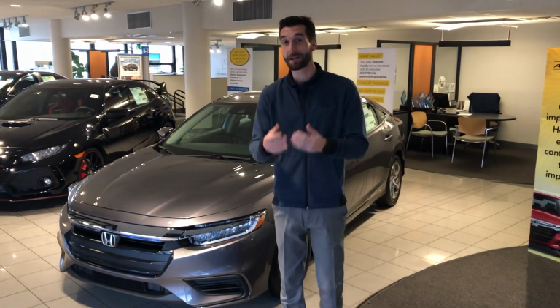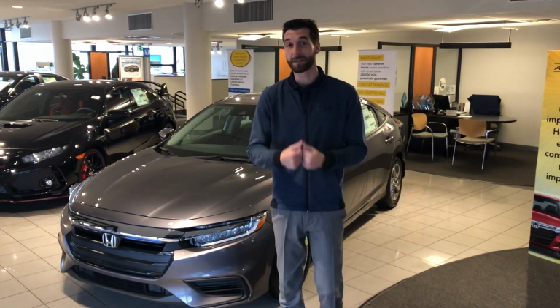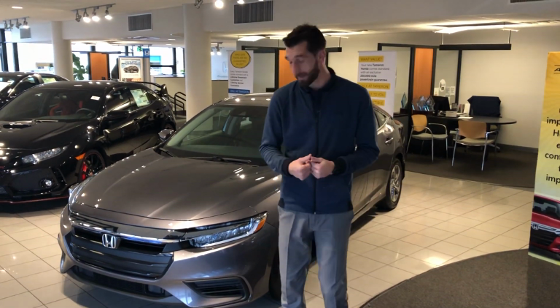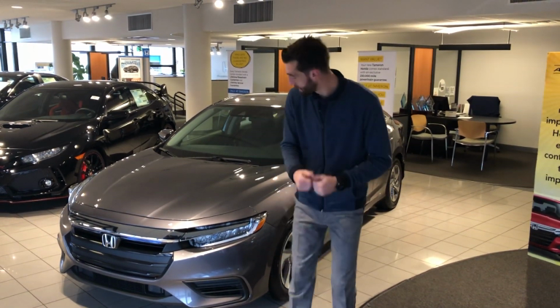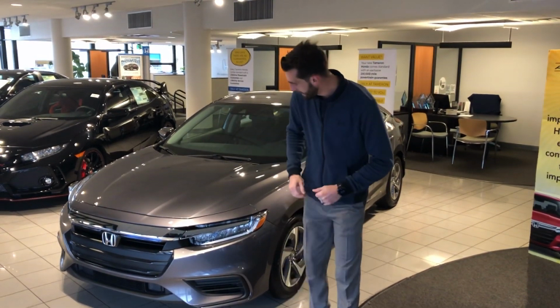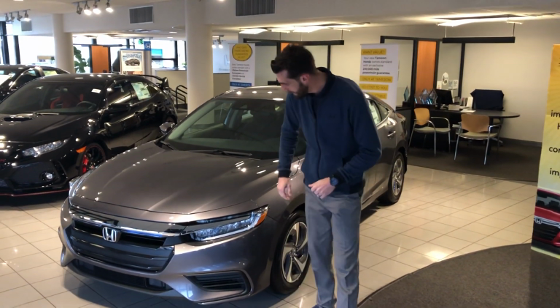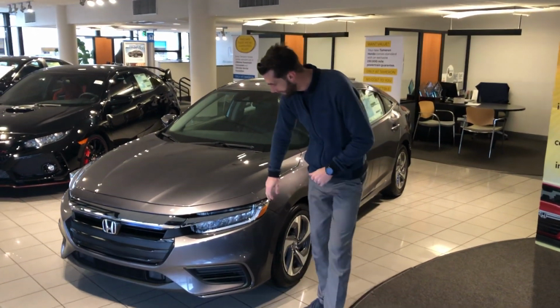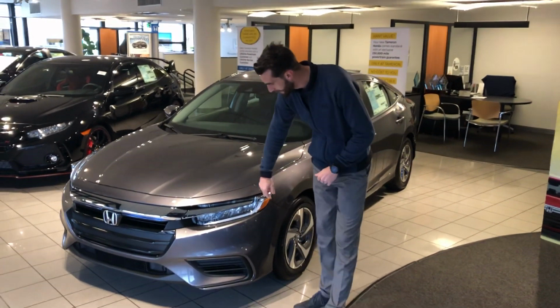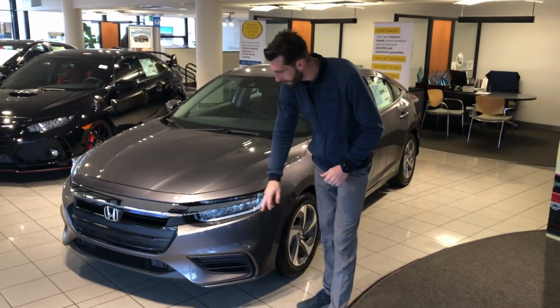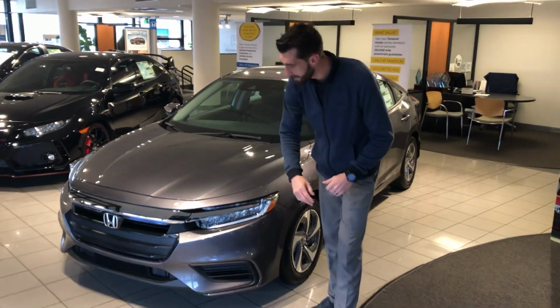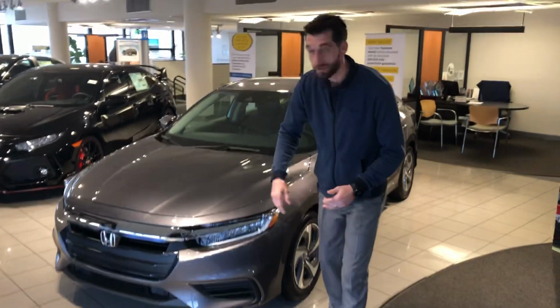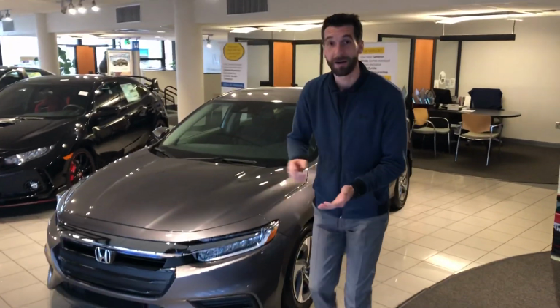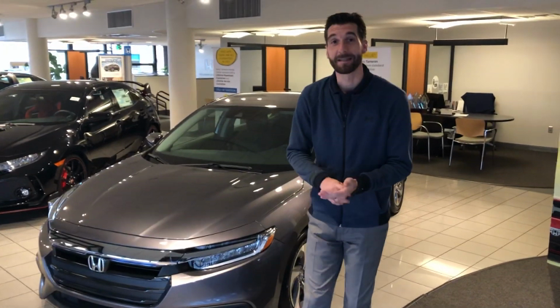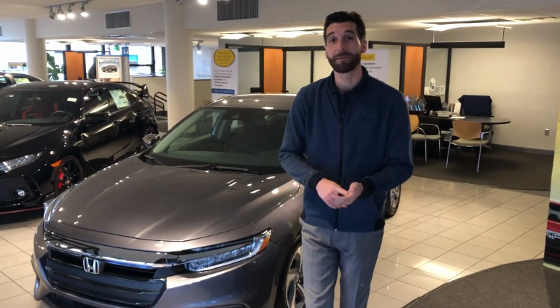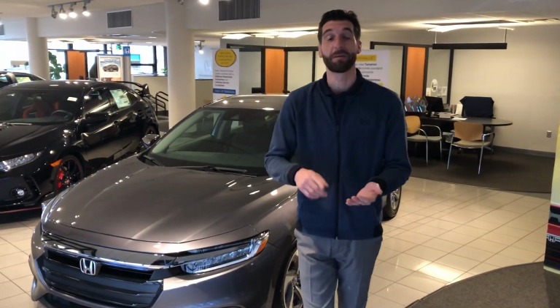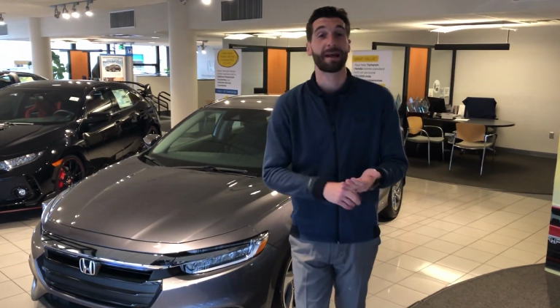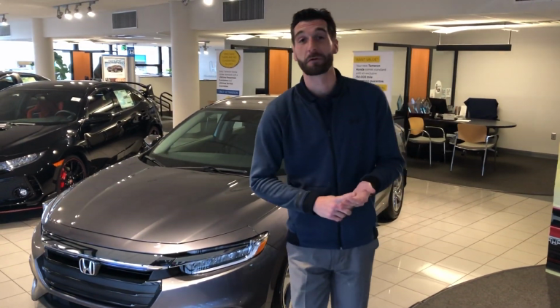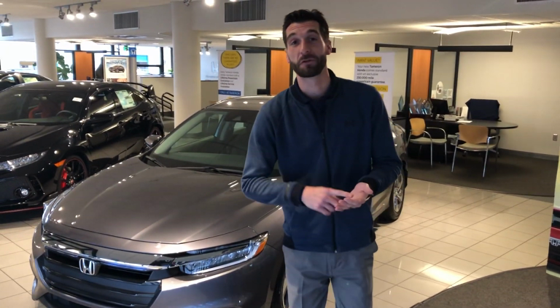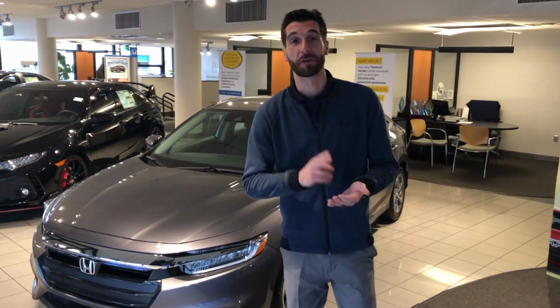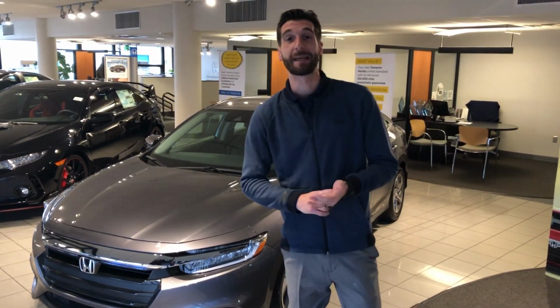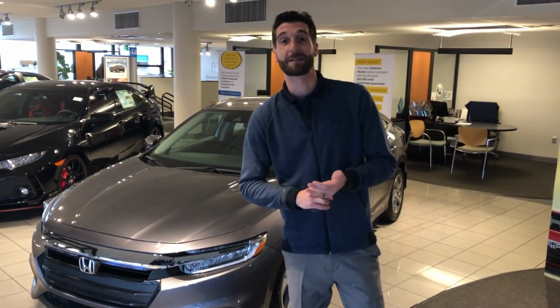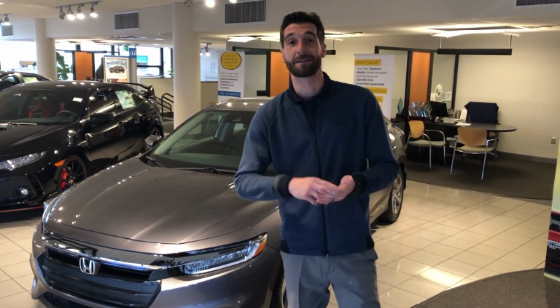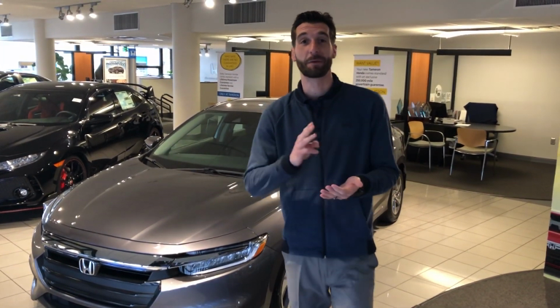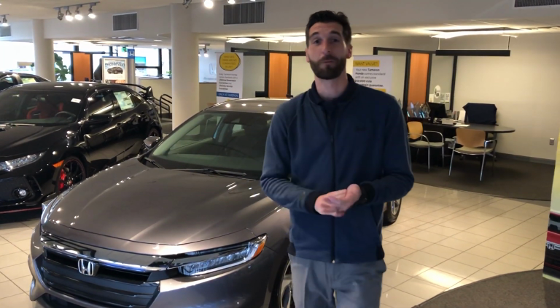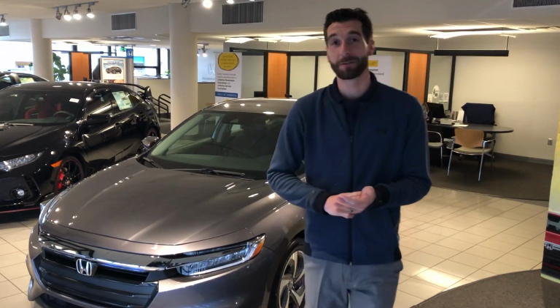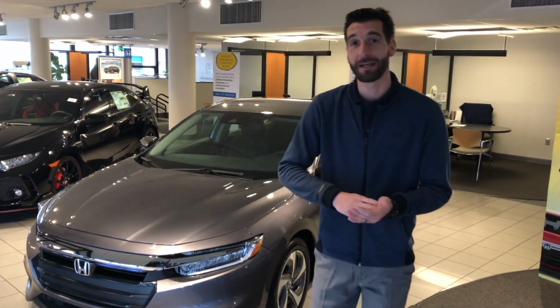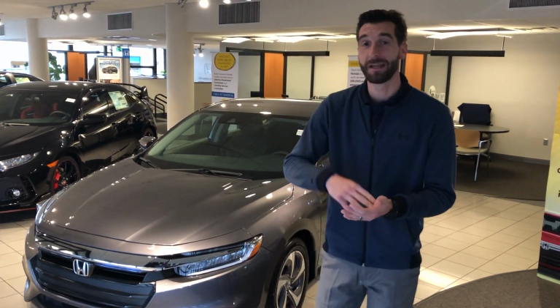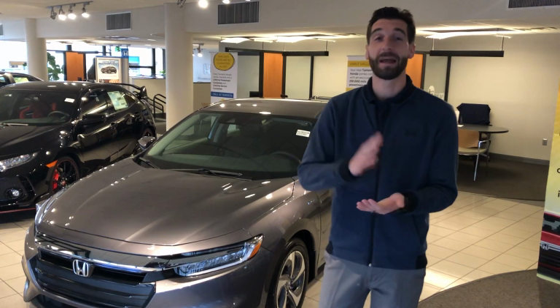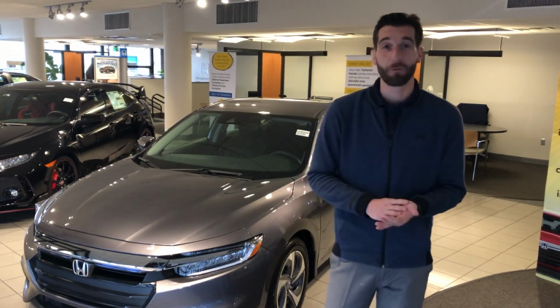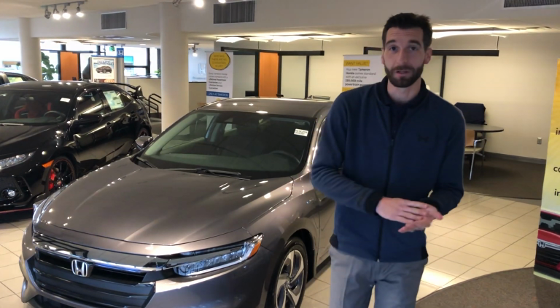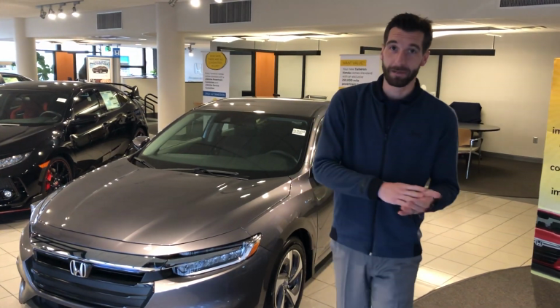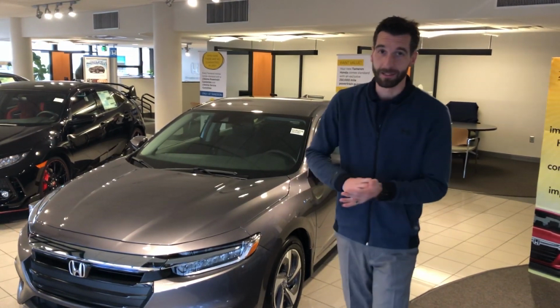It's gonna come standard with your LED daytime lights as well as your Honda Sensing — that's your adaptive cruise control, your lane keep assist system, your road departure mitigation, and your forward collision mitigation.